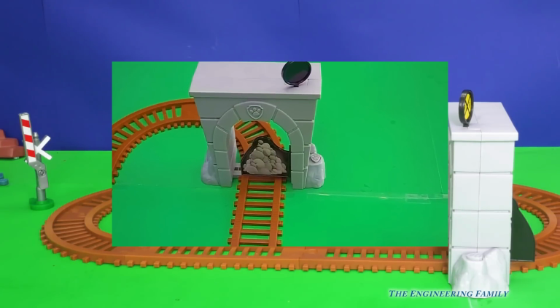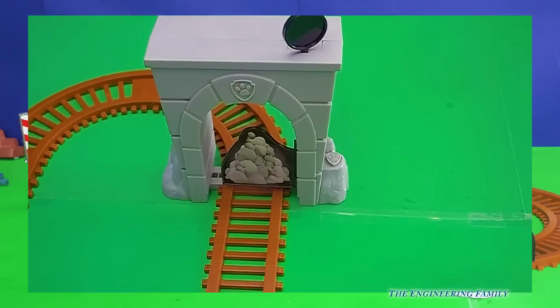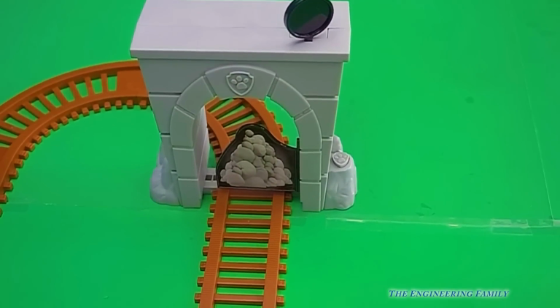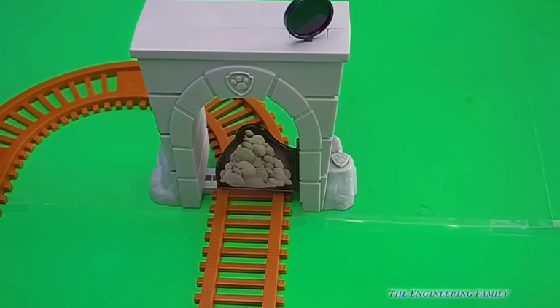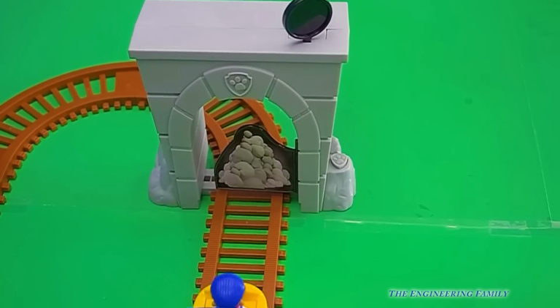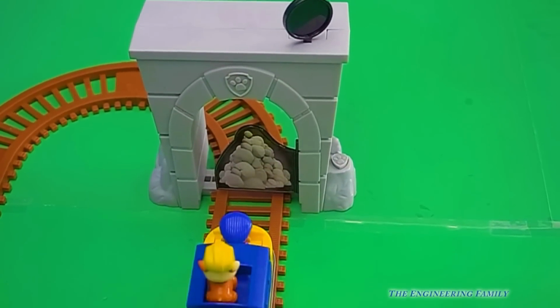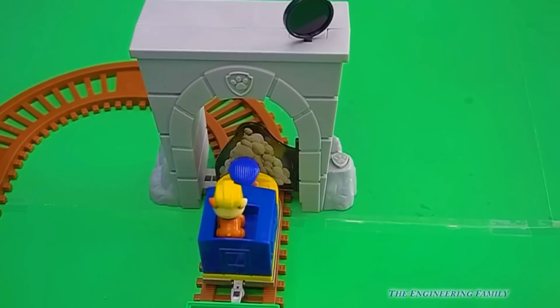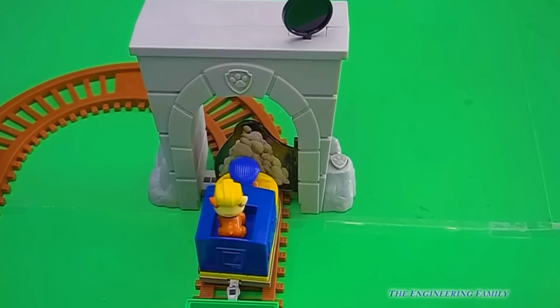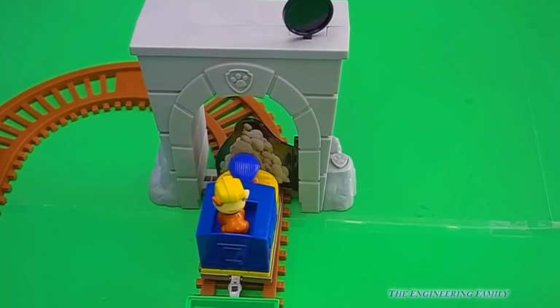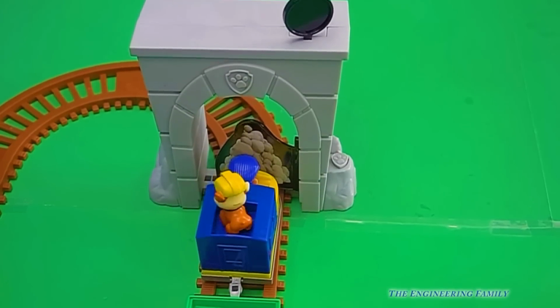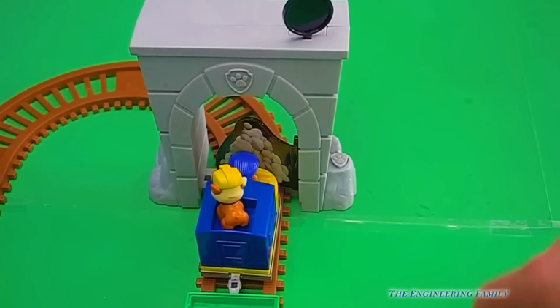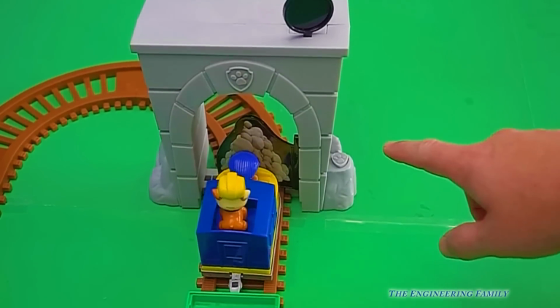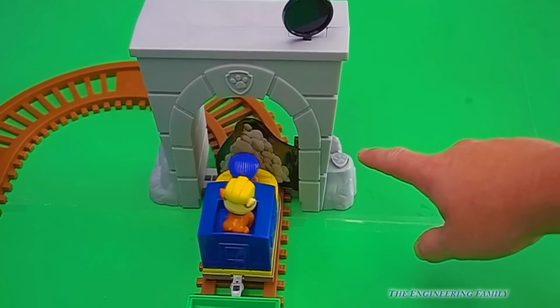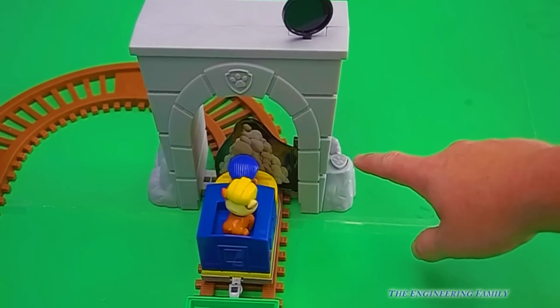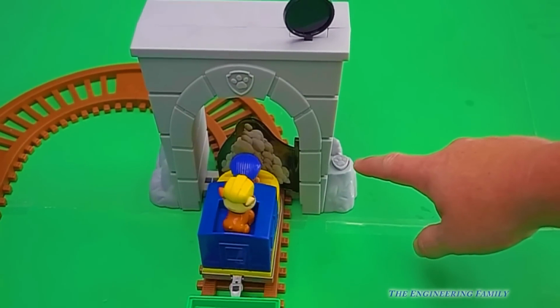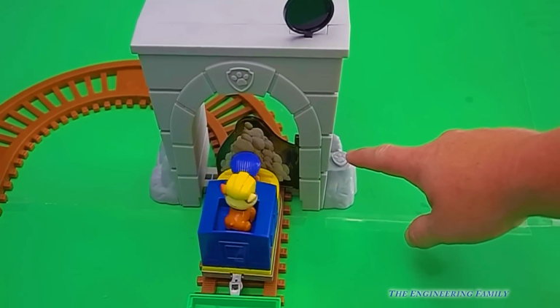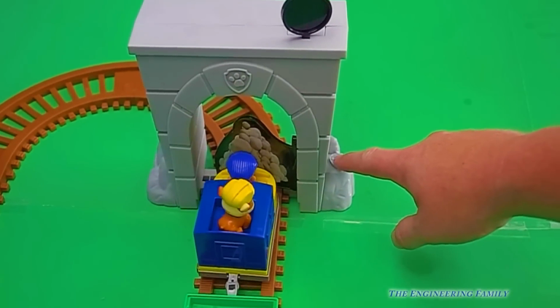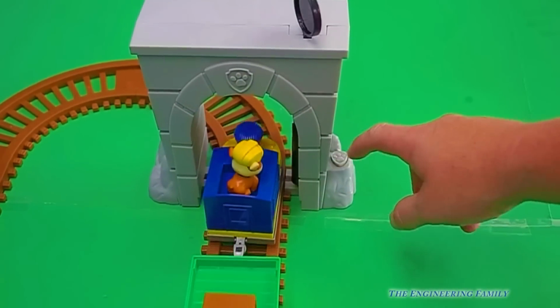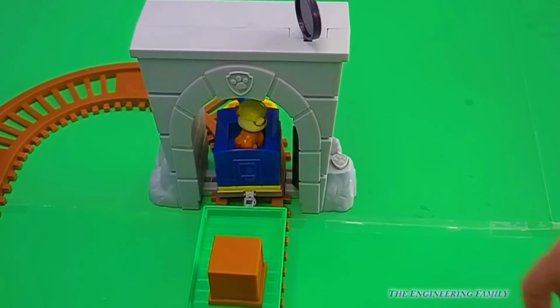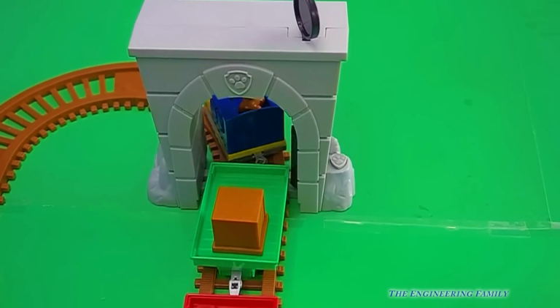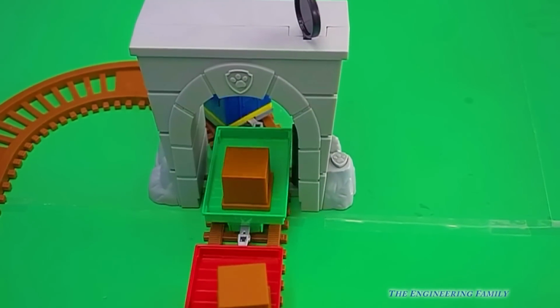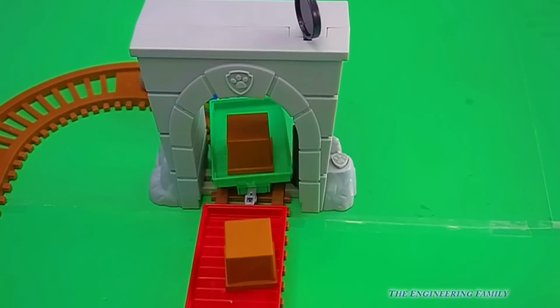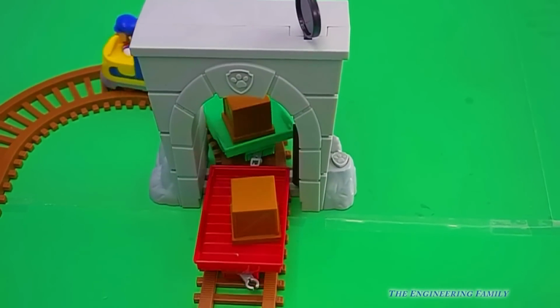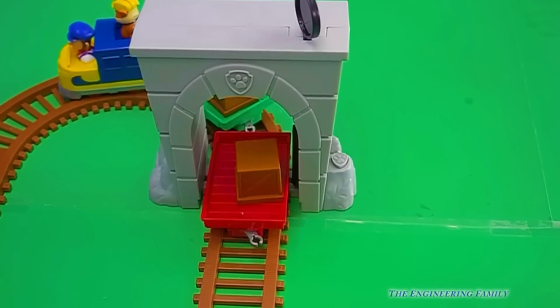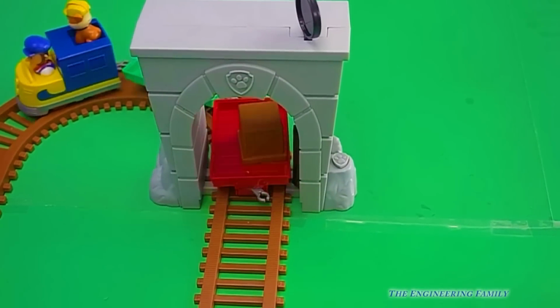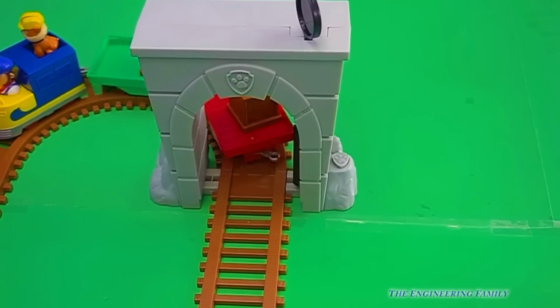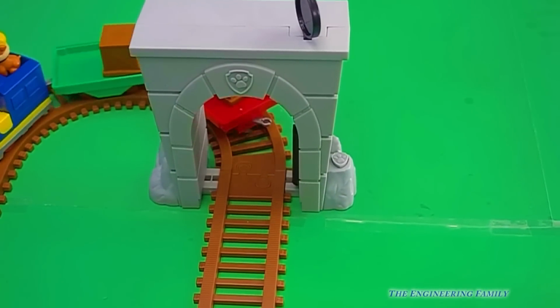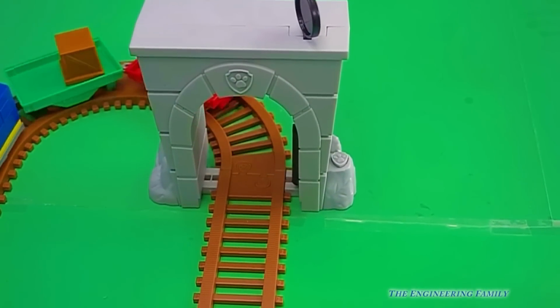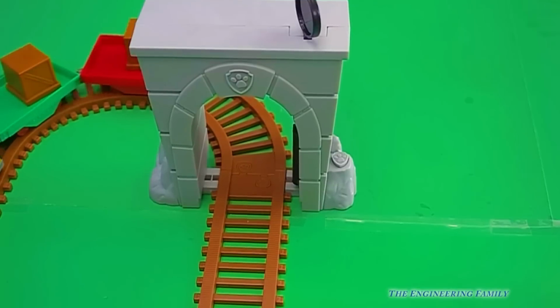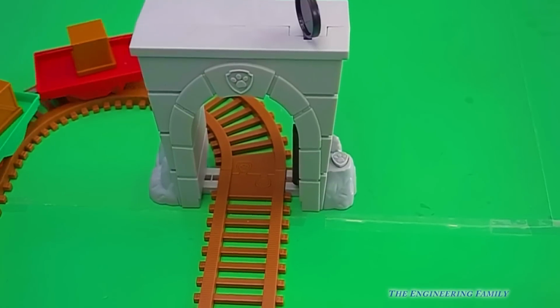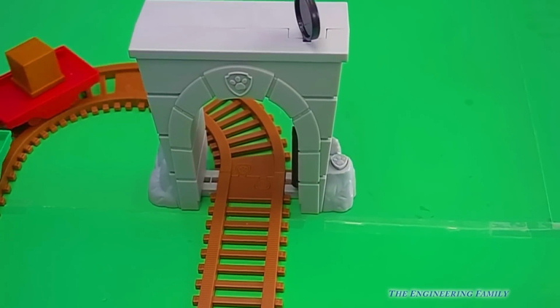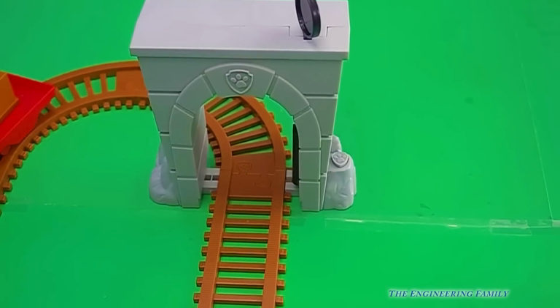Look, it looks like Rubble might be stuck. That's okay, we can push the button and the bridge opens right back up. Hey, isn't that cool?